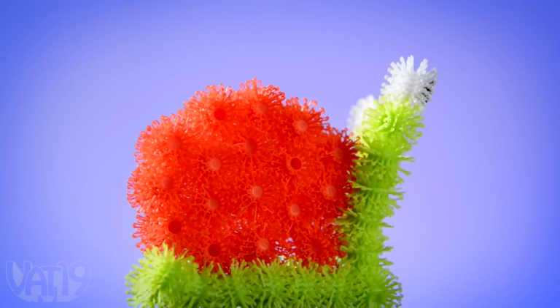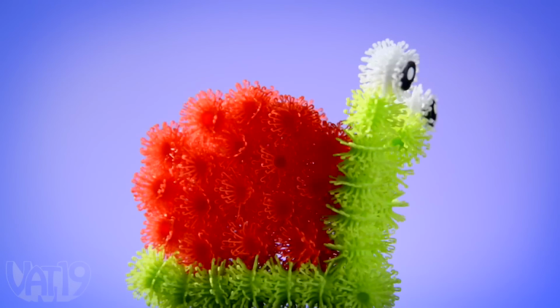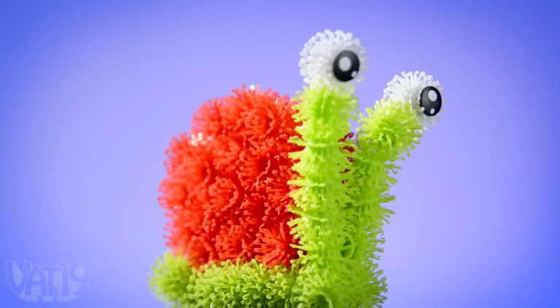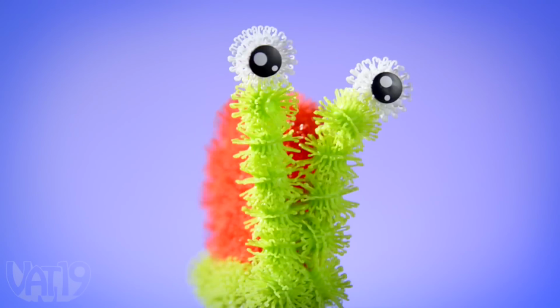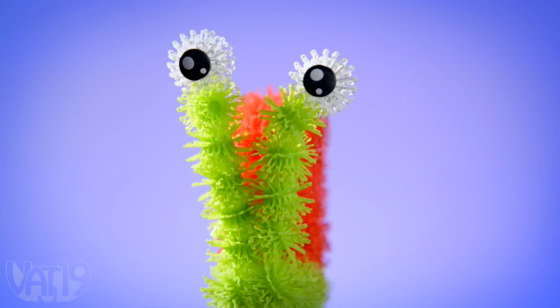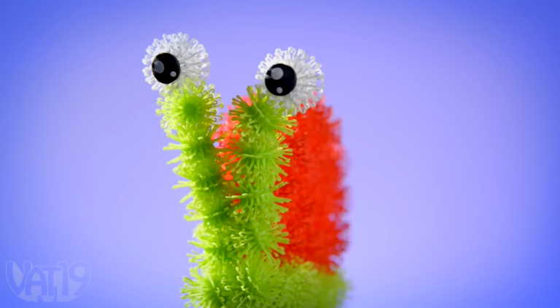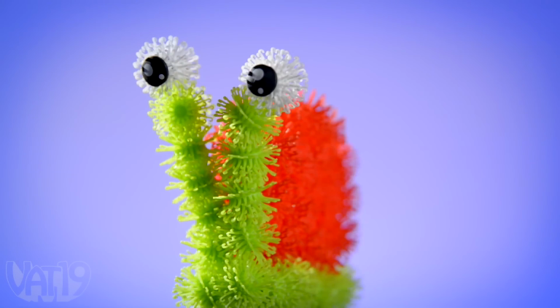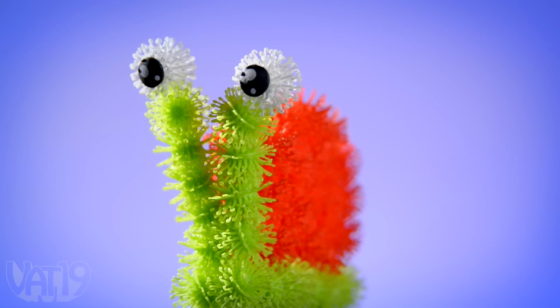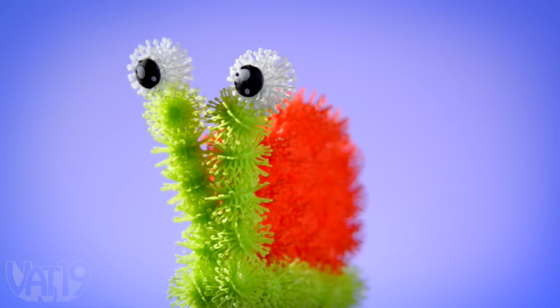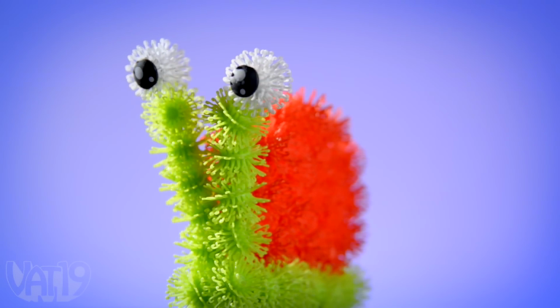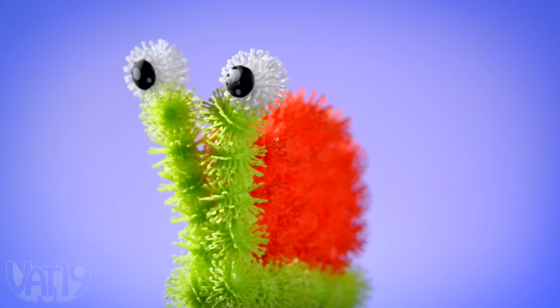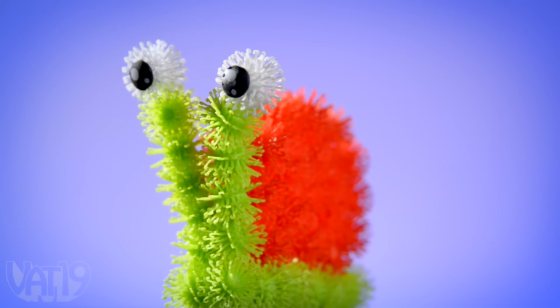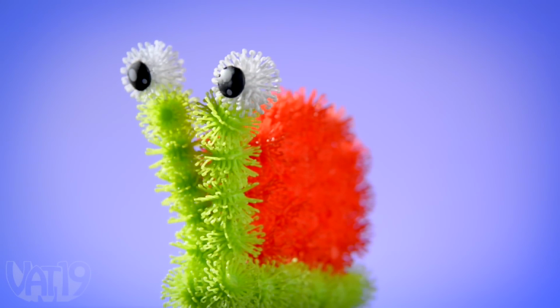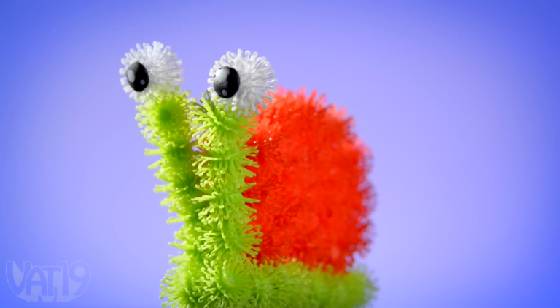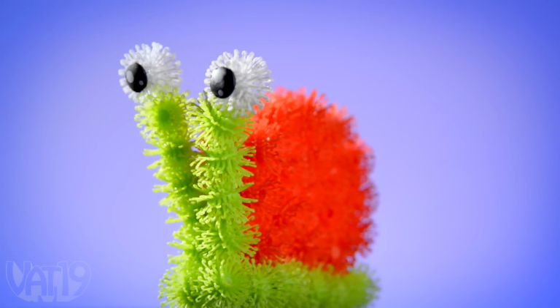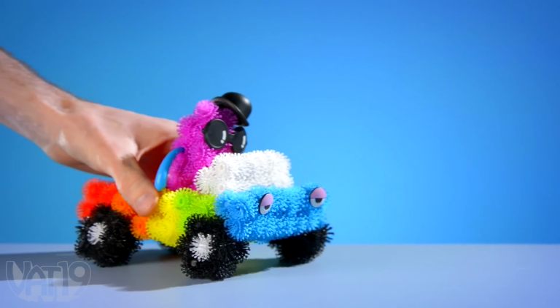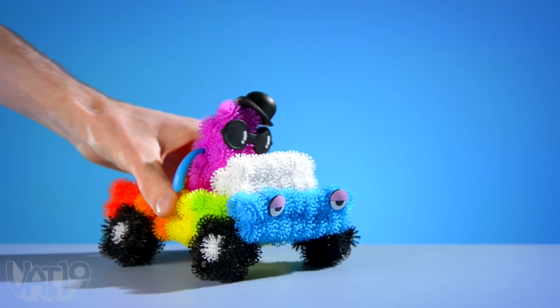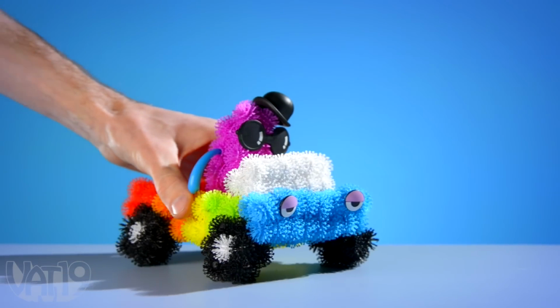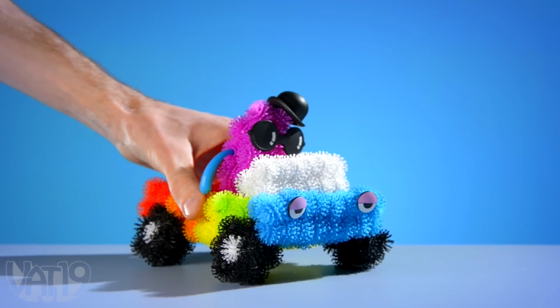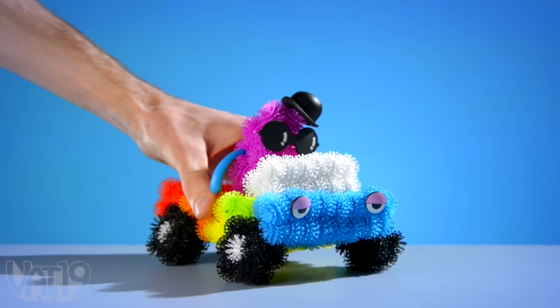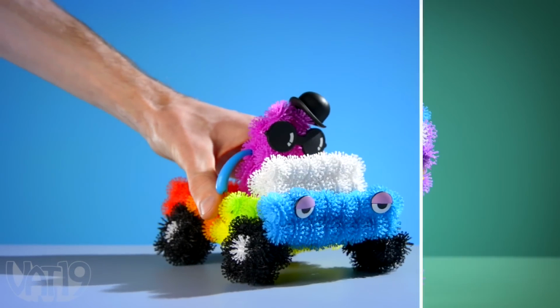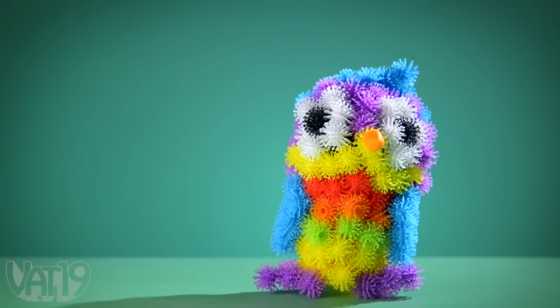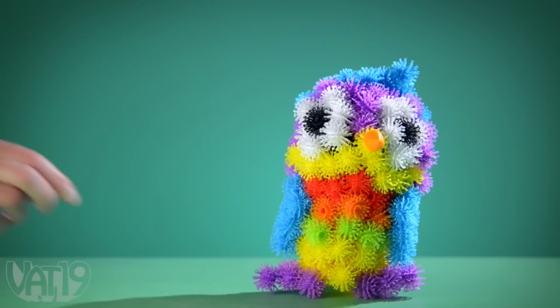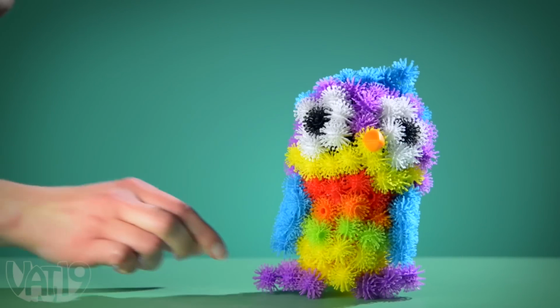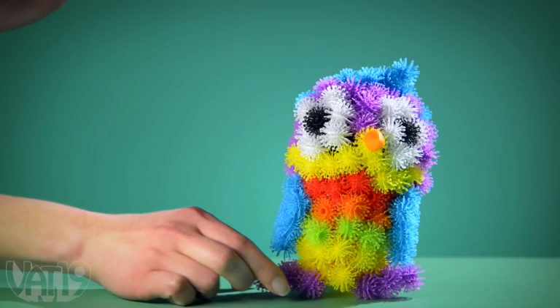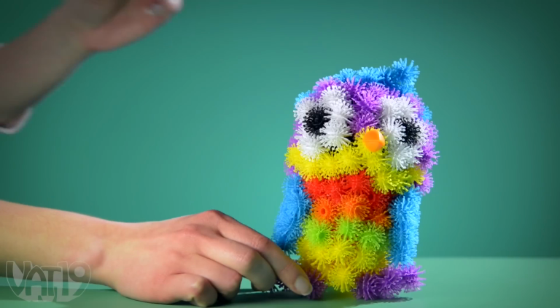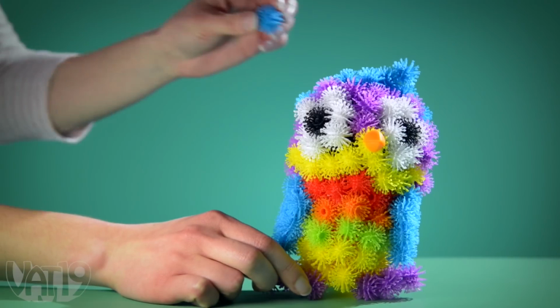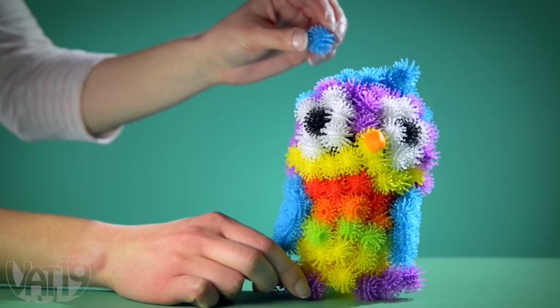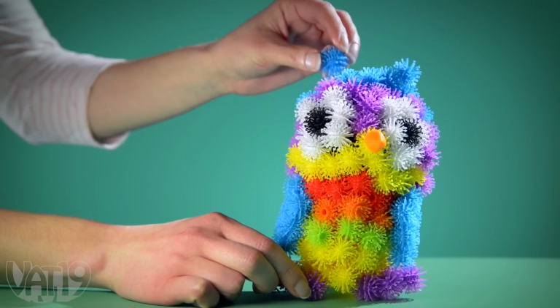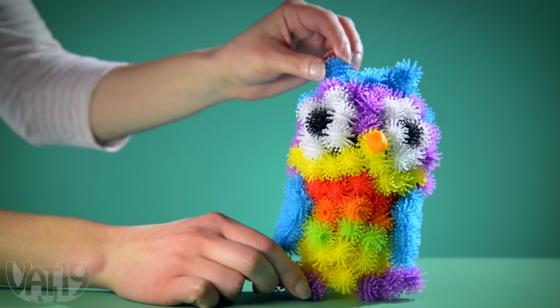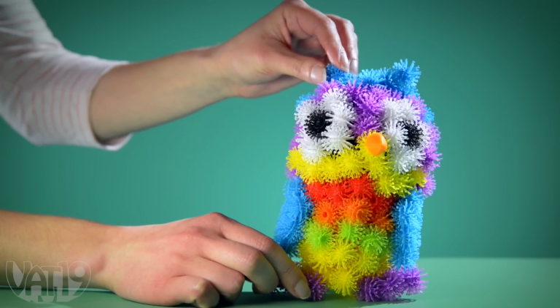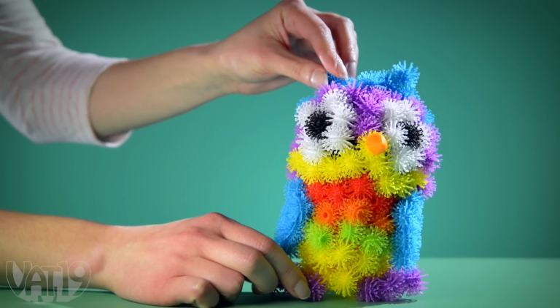With Bunchums, you can create all kinds of creatures in three dimensions, whether you just made them up or you're an observant biologist who builds what you see.